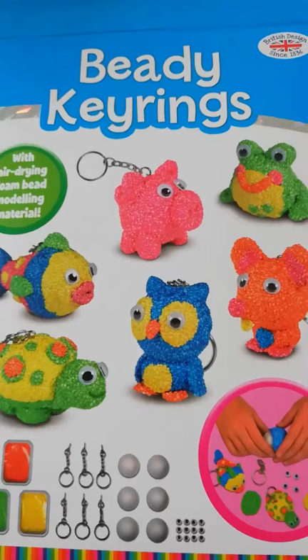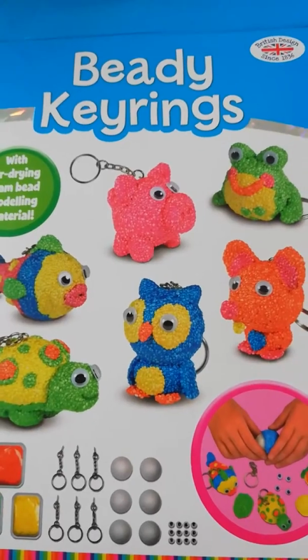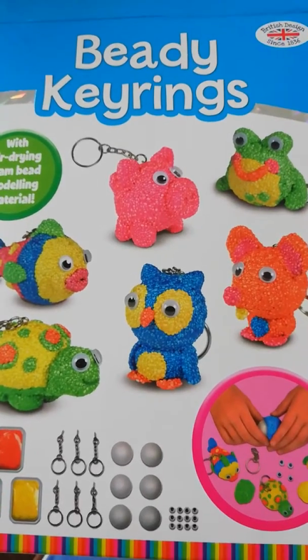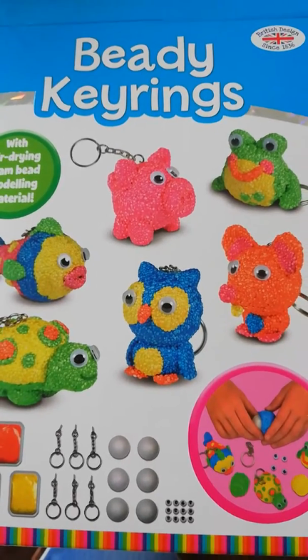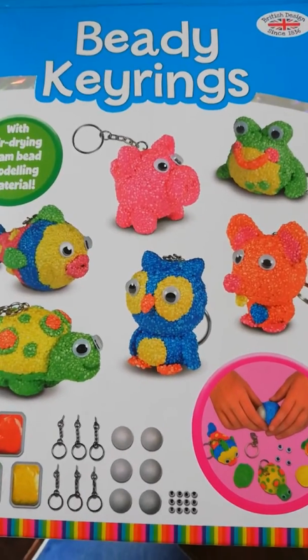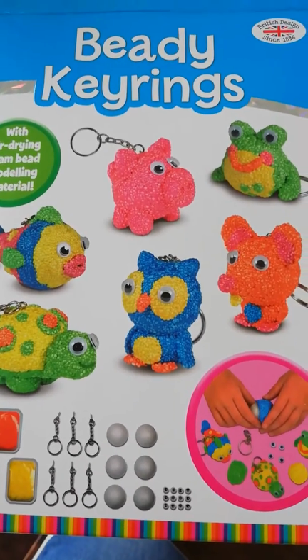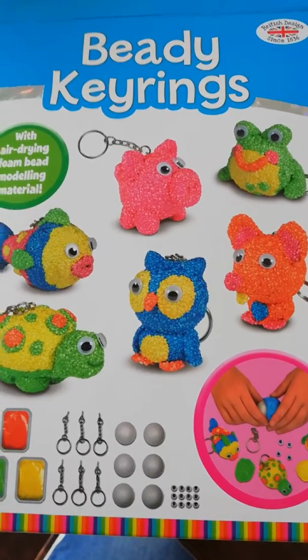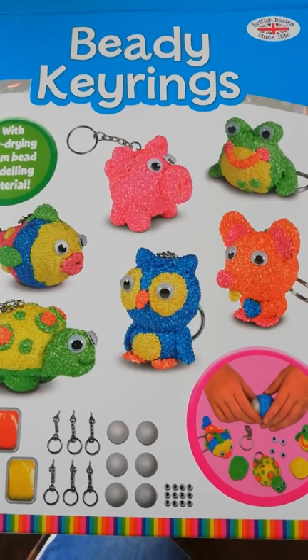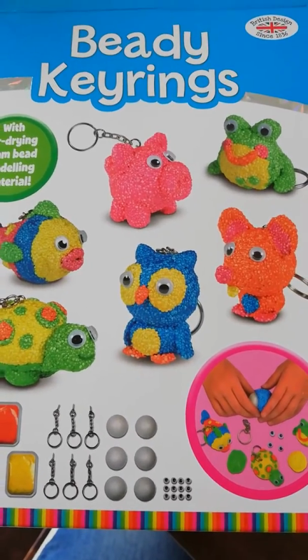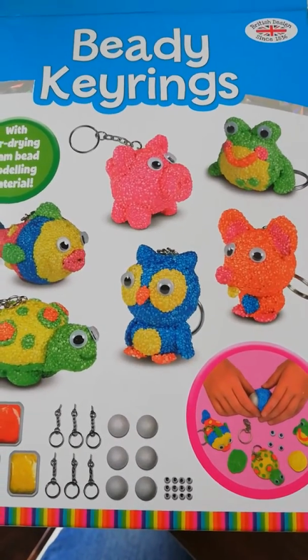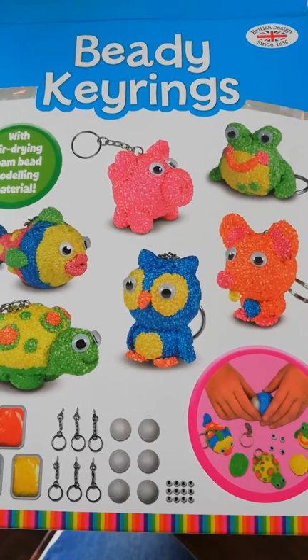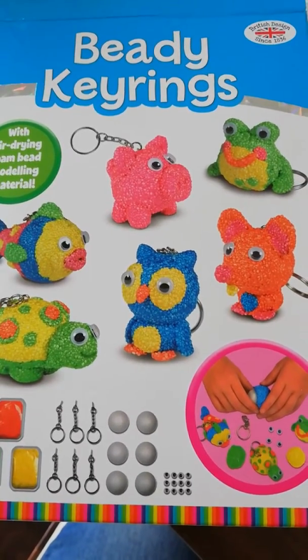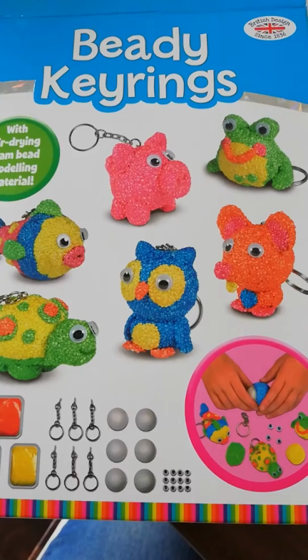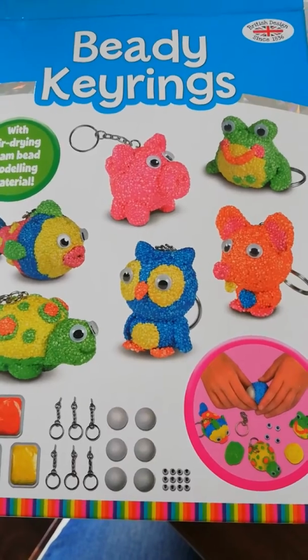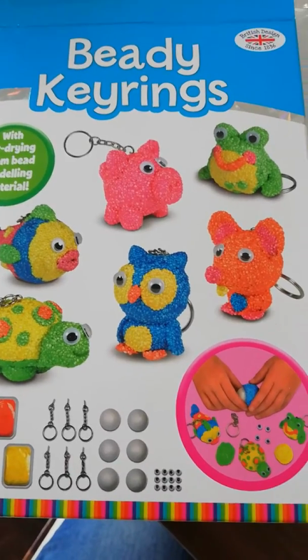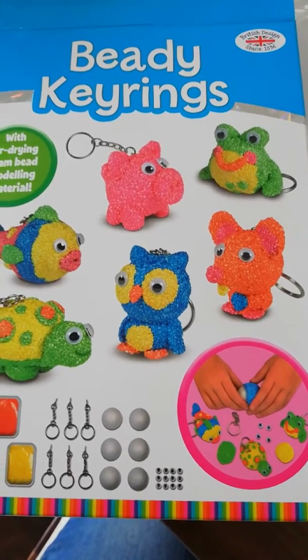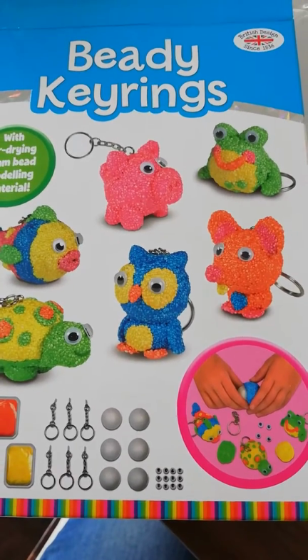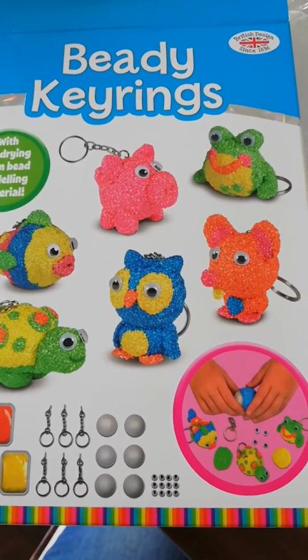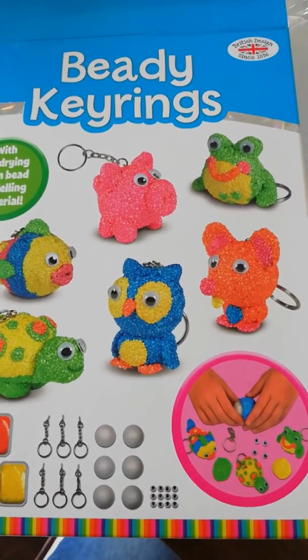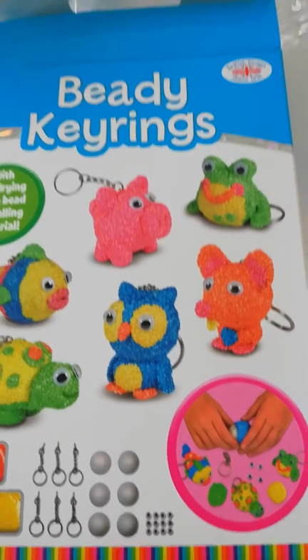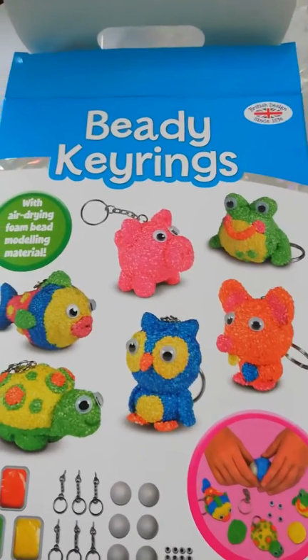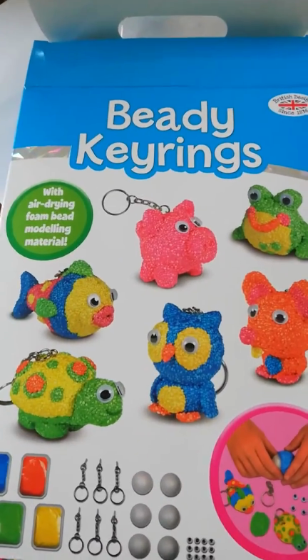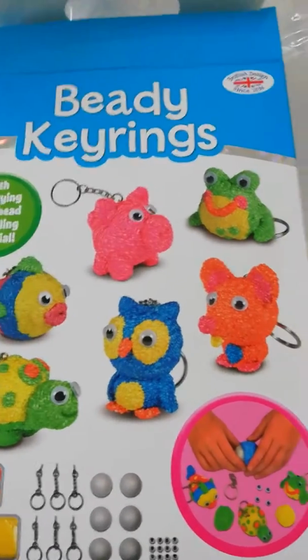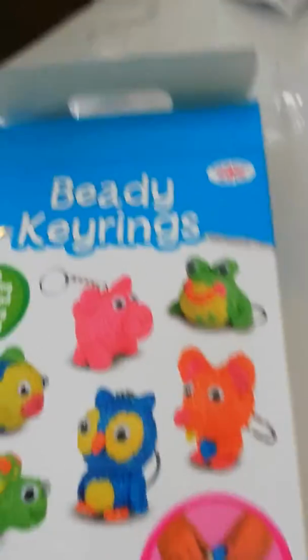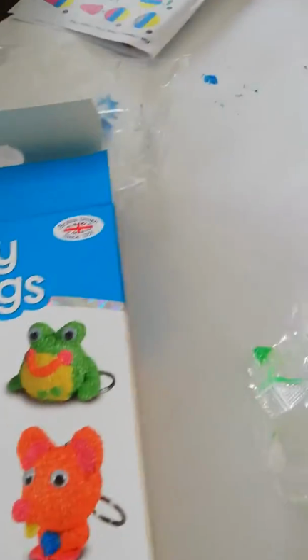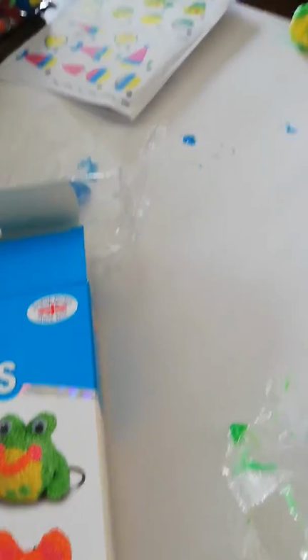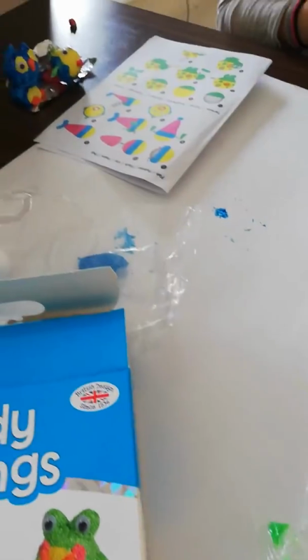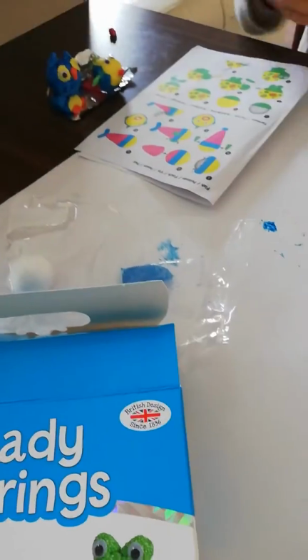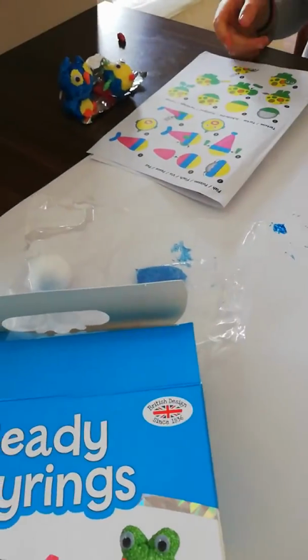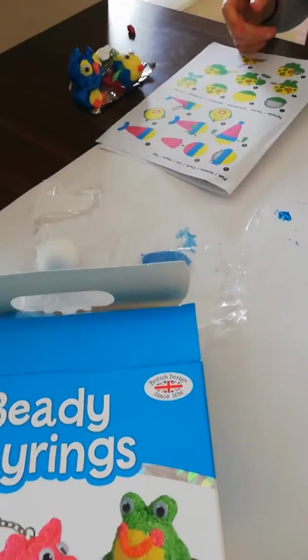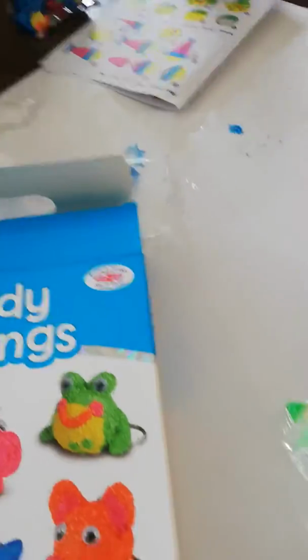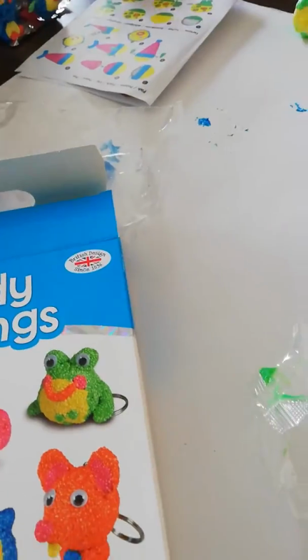Hi there, it's Susie from Toys and Games Ireland and I just wanted to show you this beady keyring craft set that I've got in stock, made by Galt. As you can see, we've been busy making some of these things.